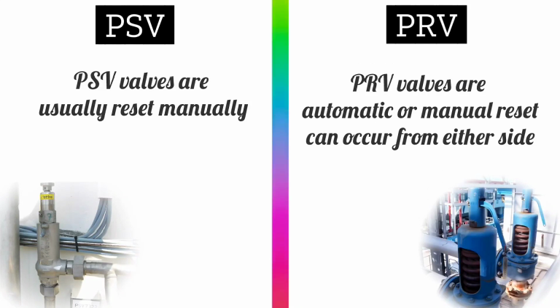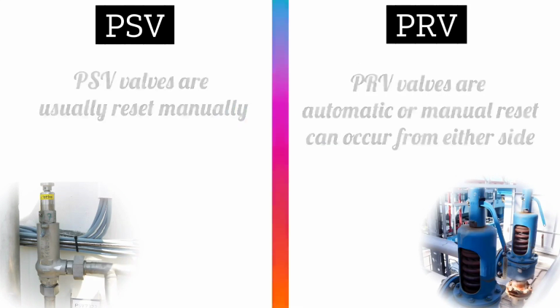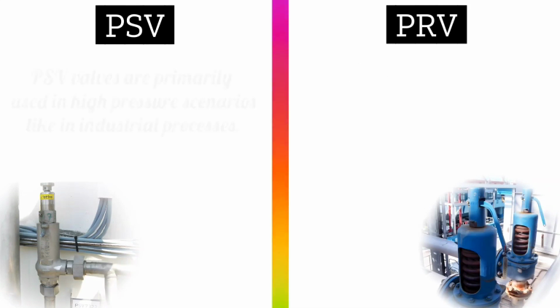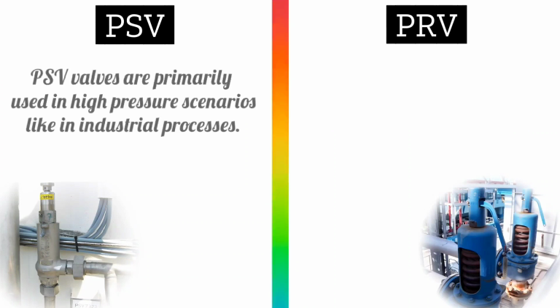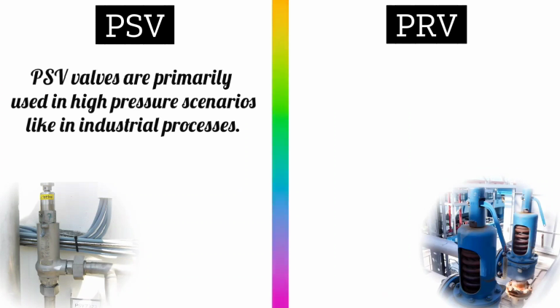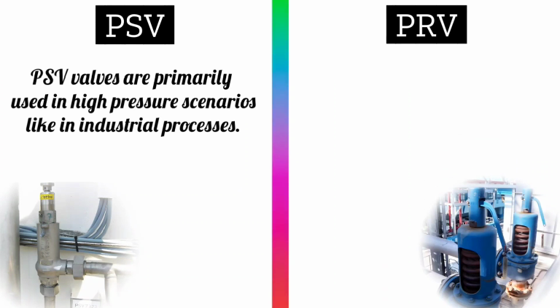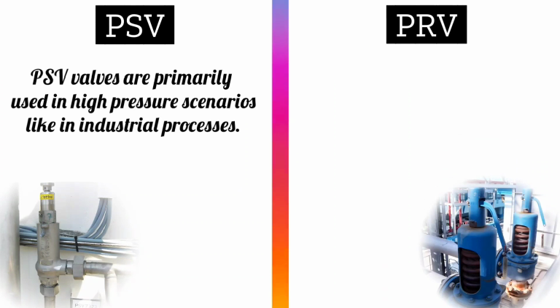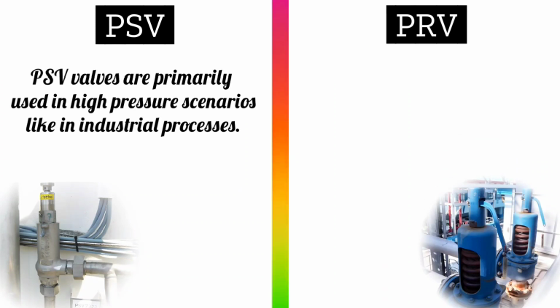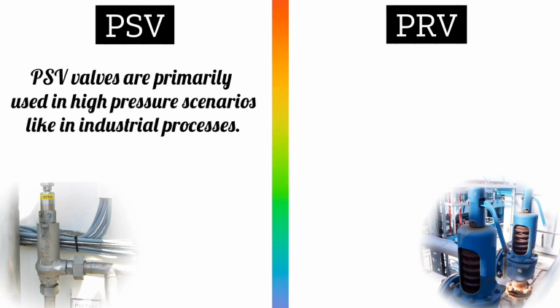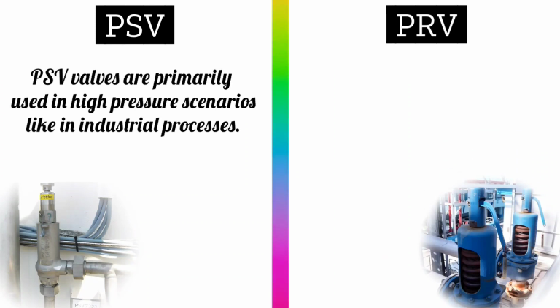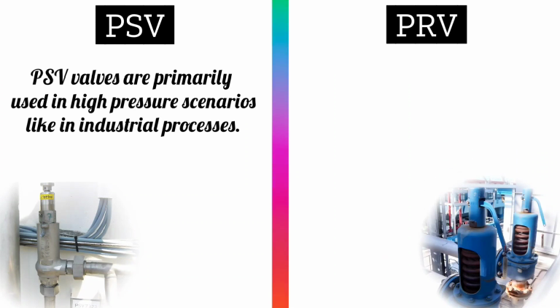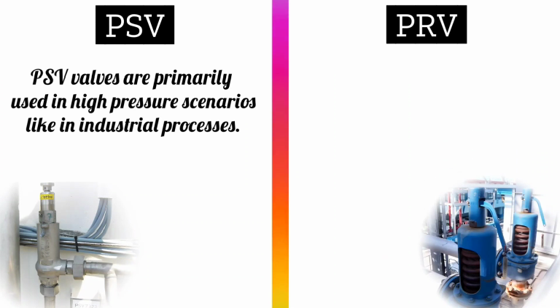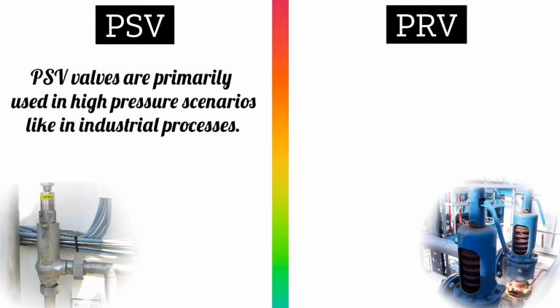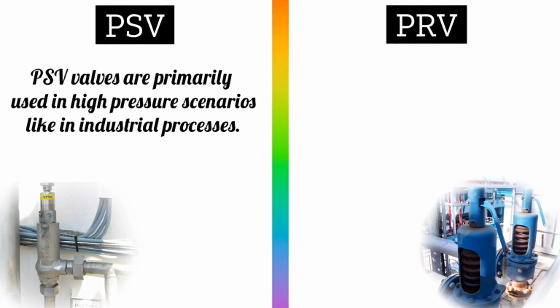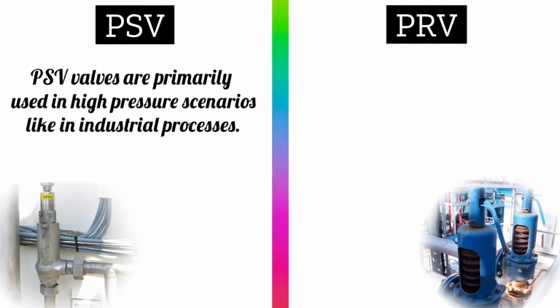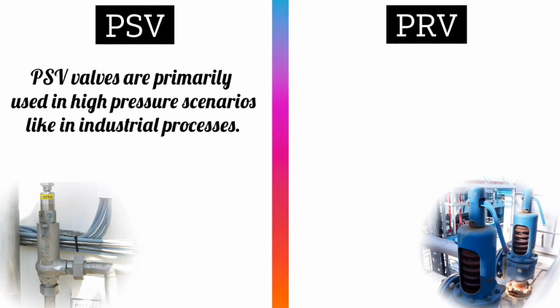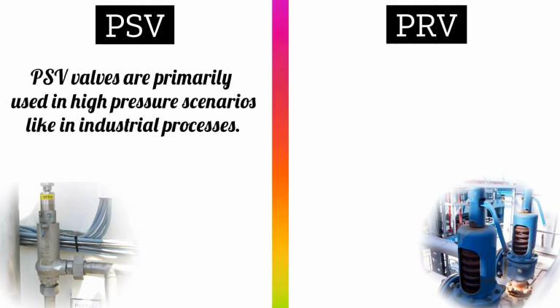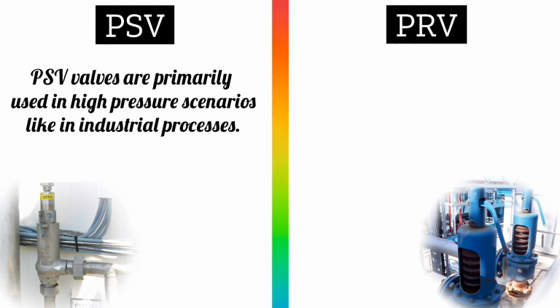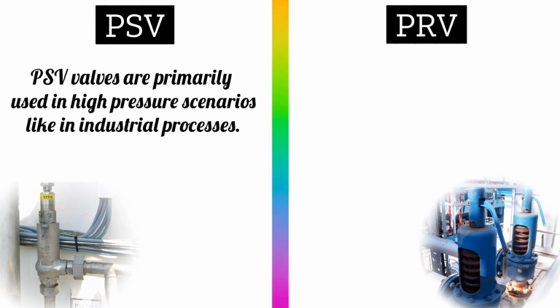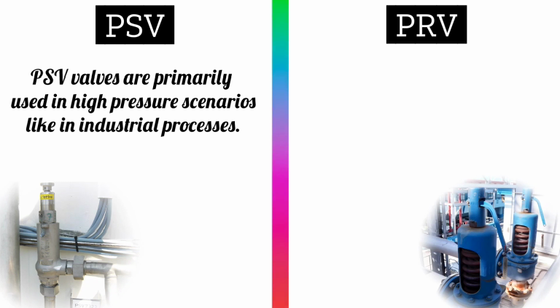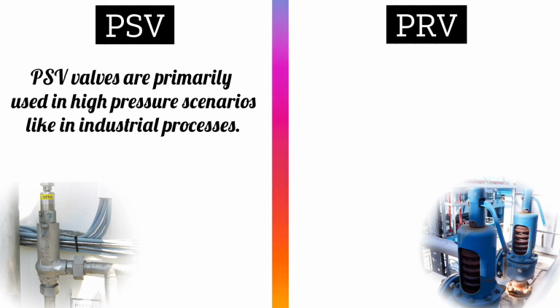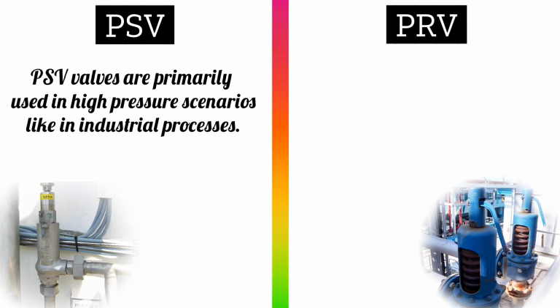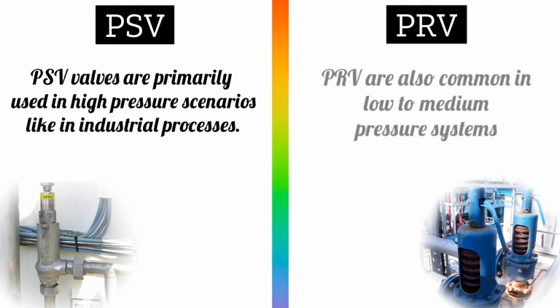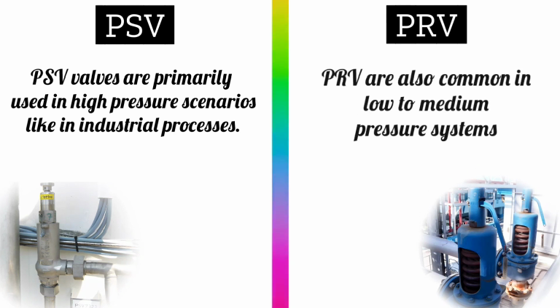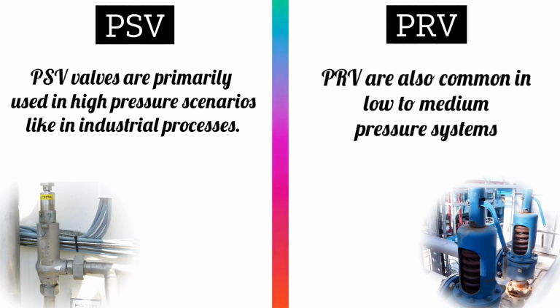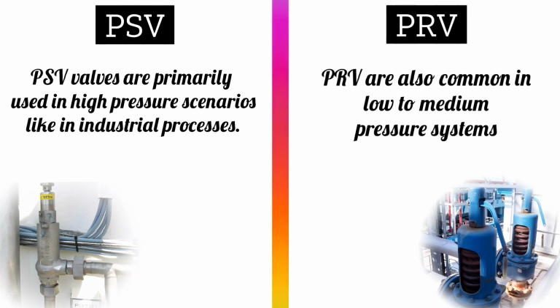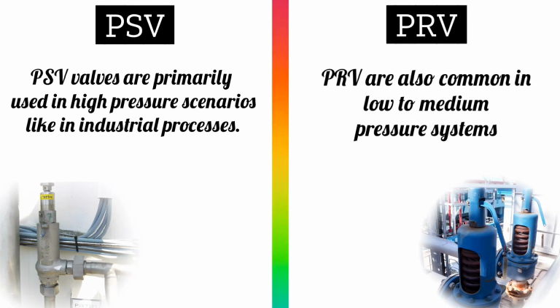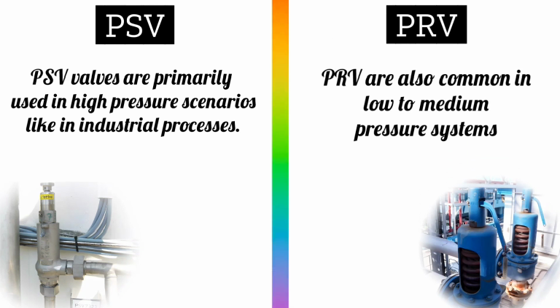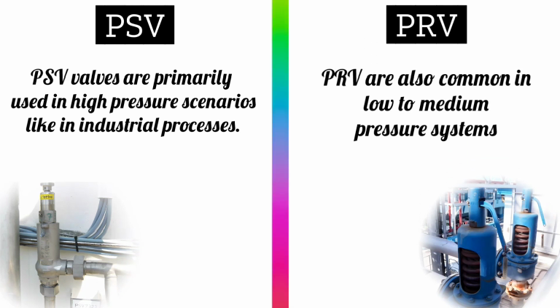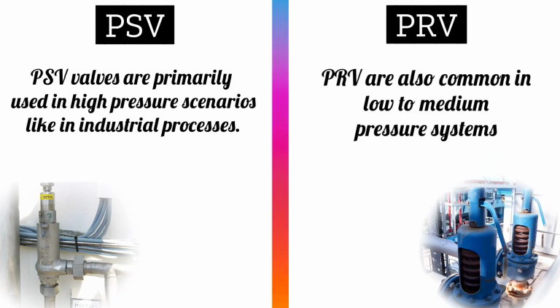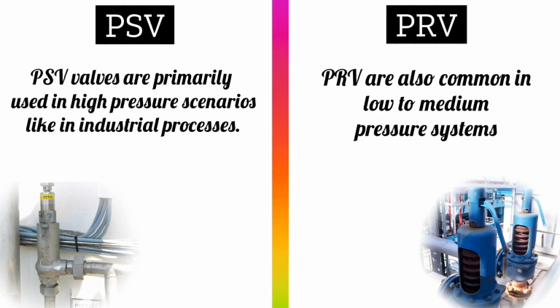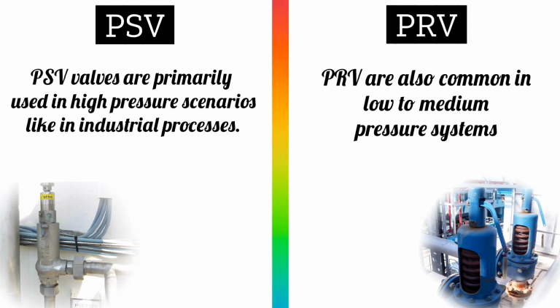PSV valves are primarily used in high-pressure scenarios, like in industrial processes, while PRV valves are also commonly used in low-to-medium pressure systems.